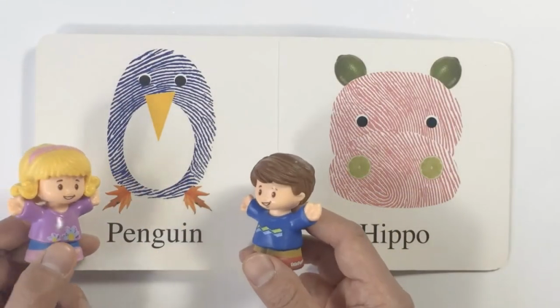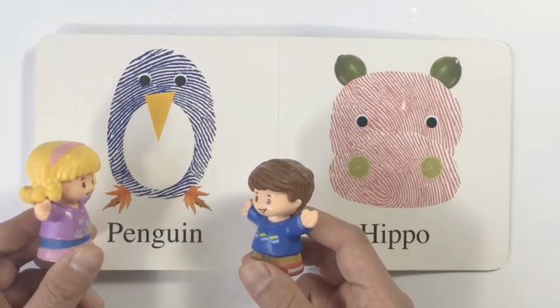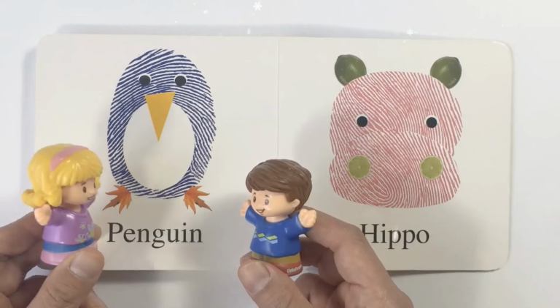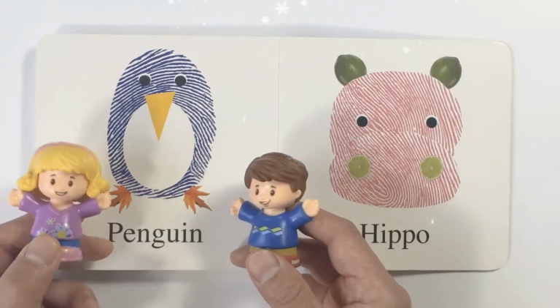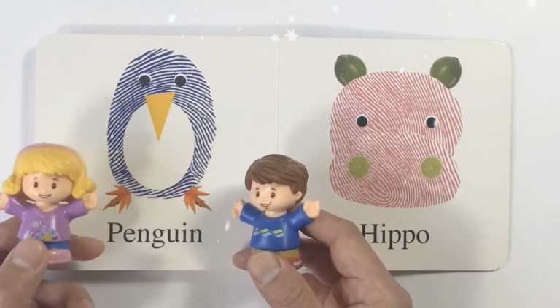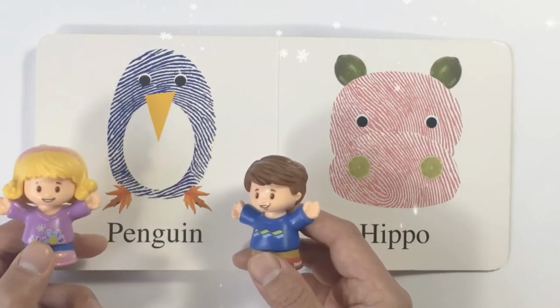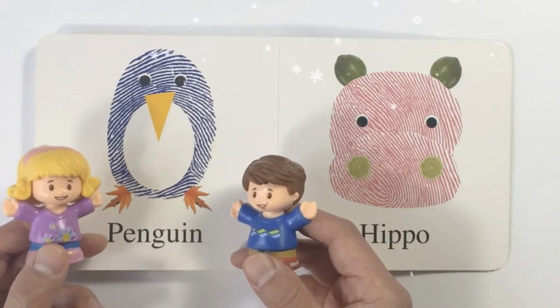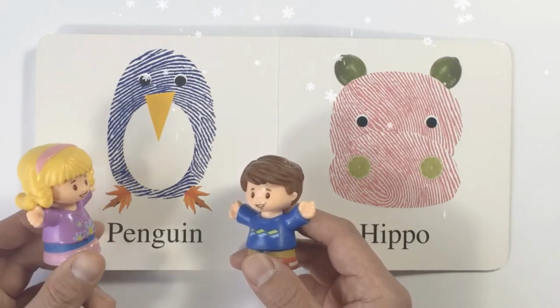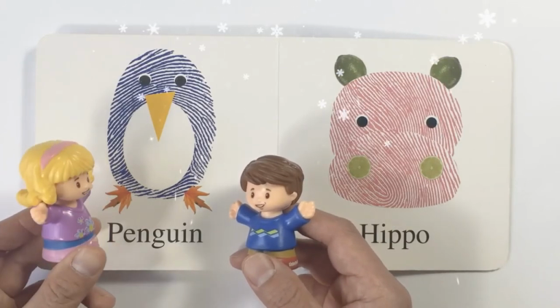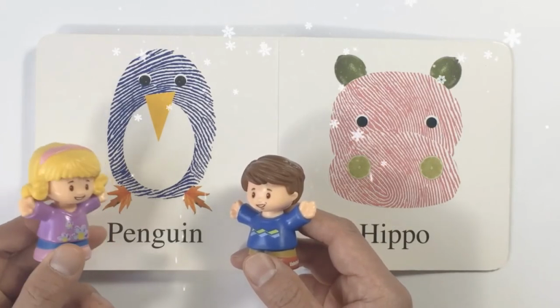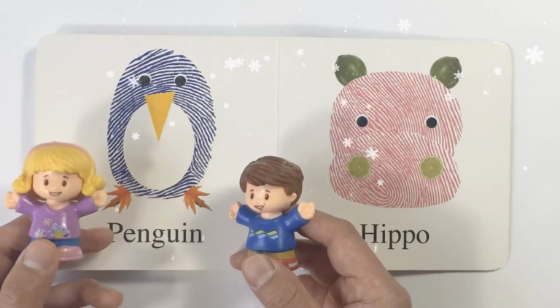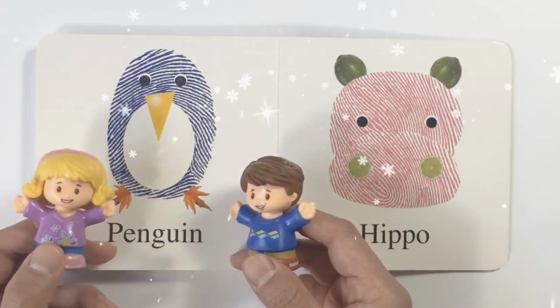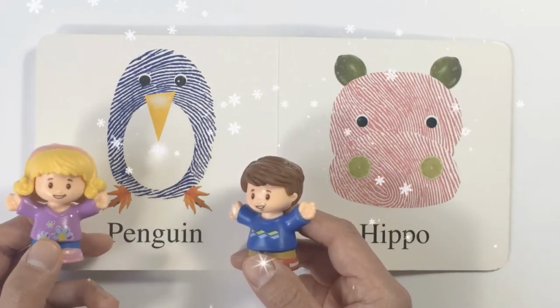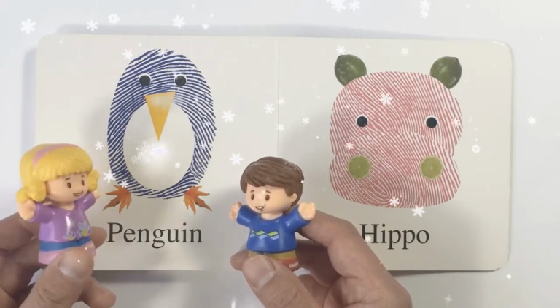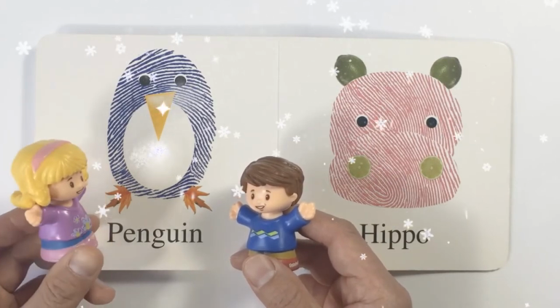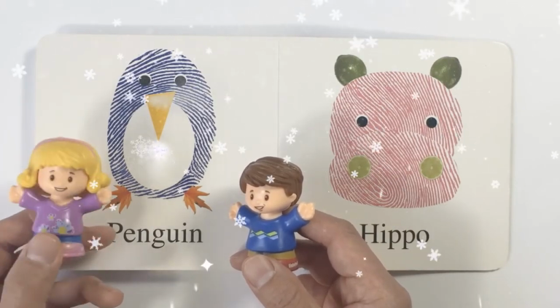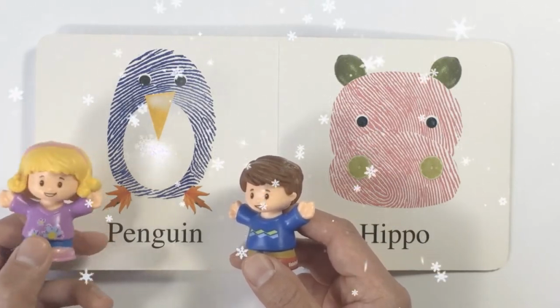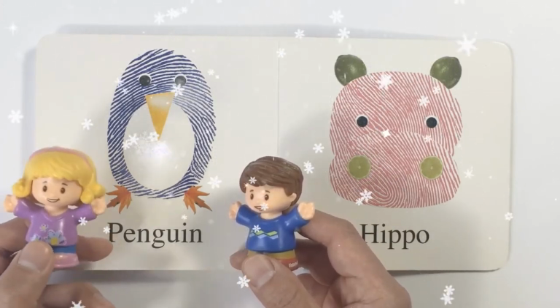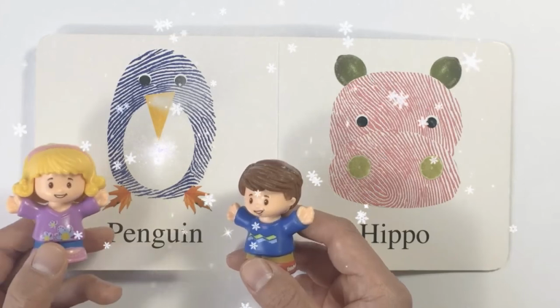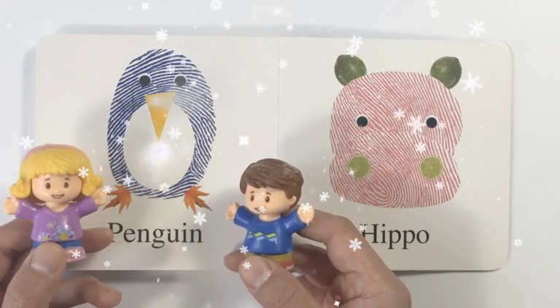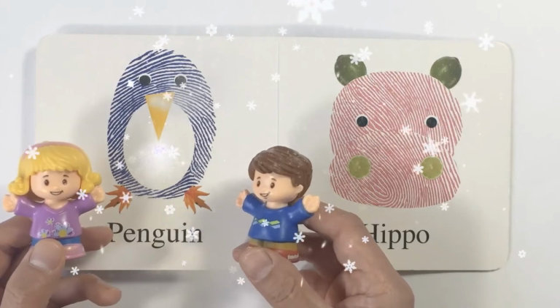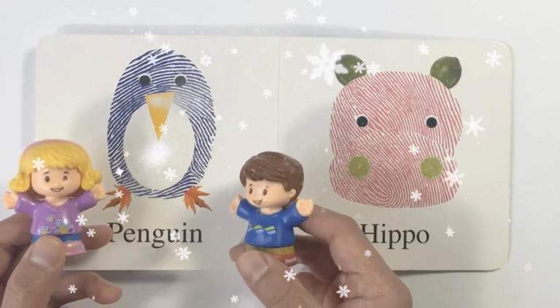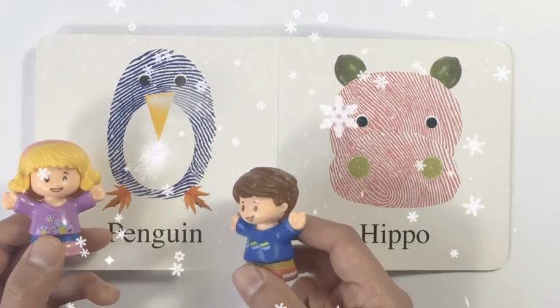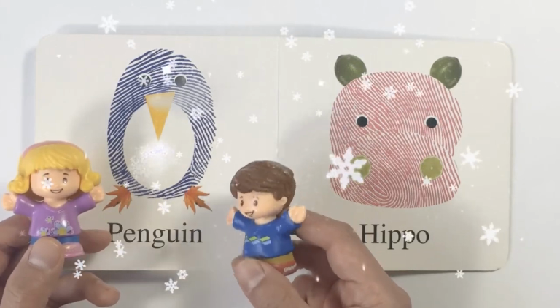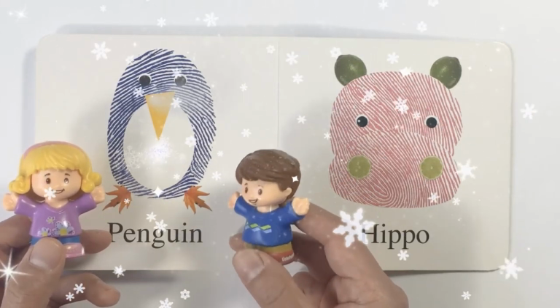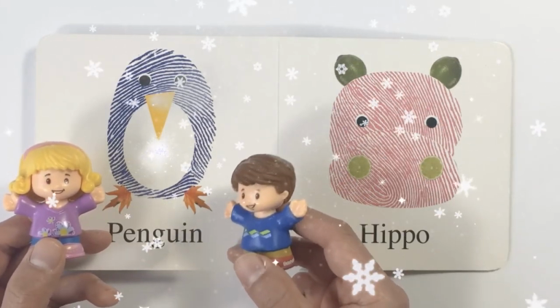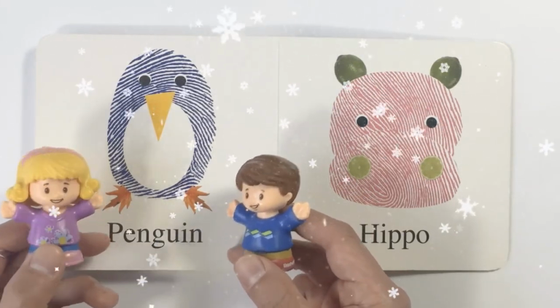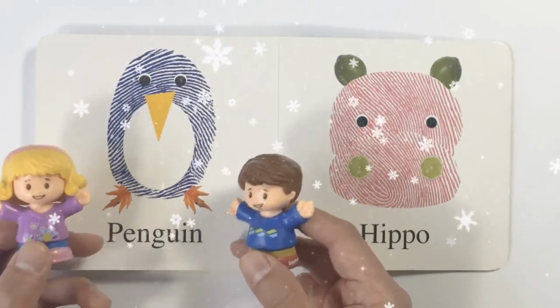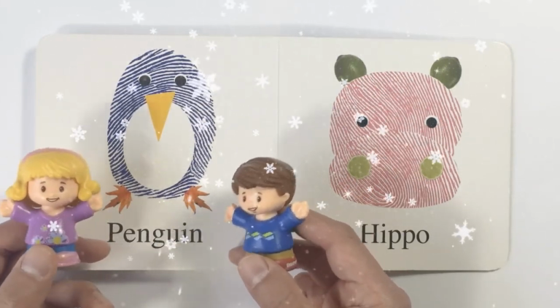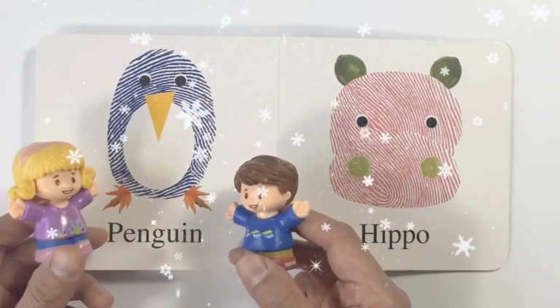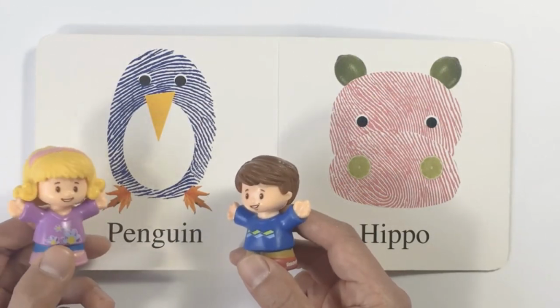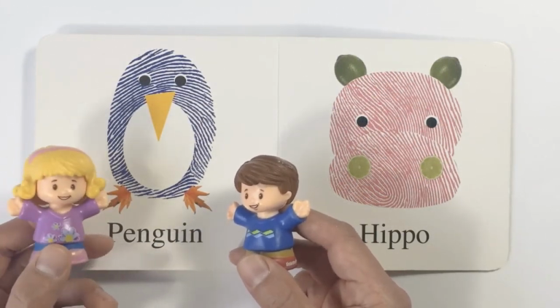Oh, look. What do we have here? An animal that belongs in the Arctic. It's a penguin. They're so cute.